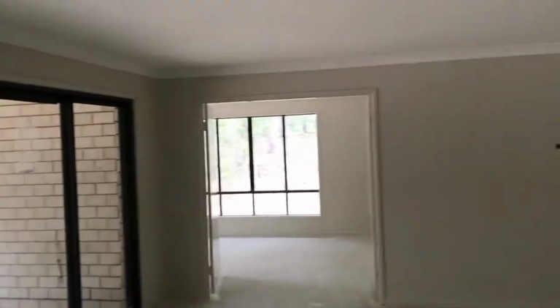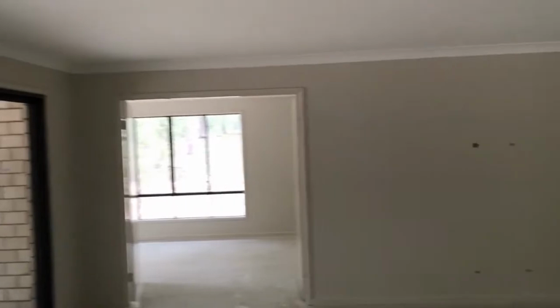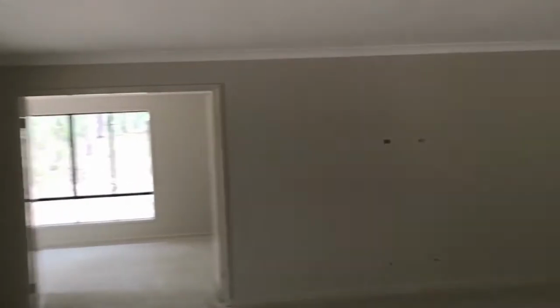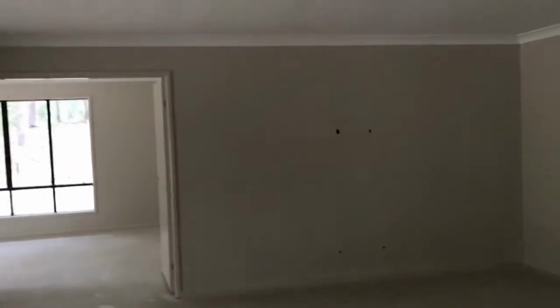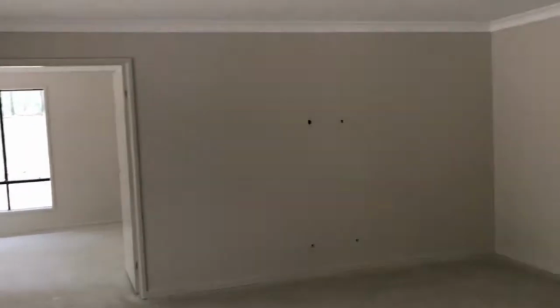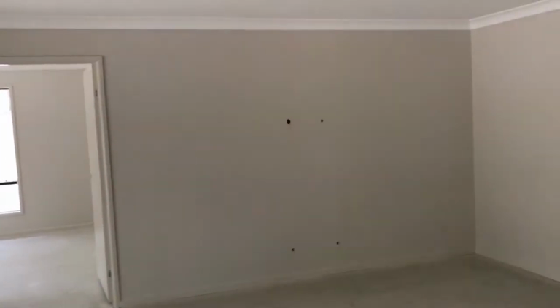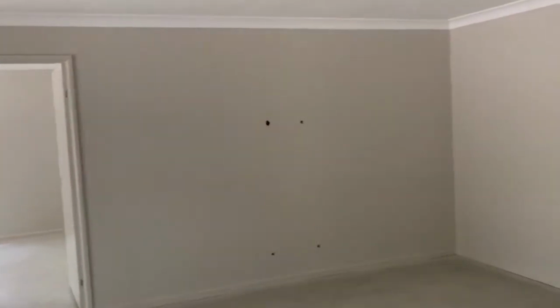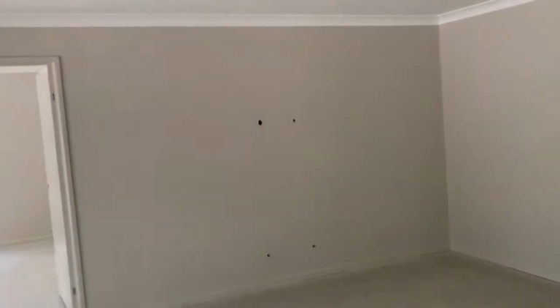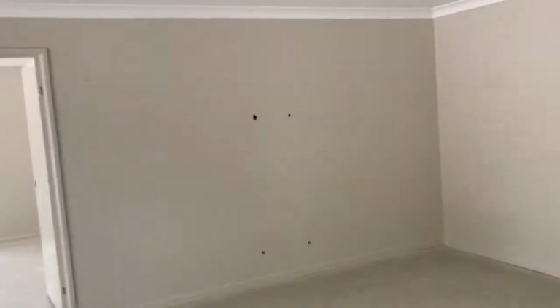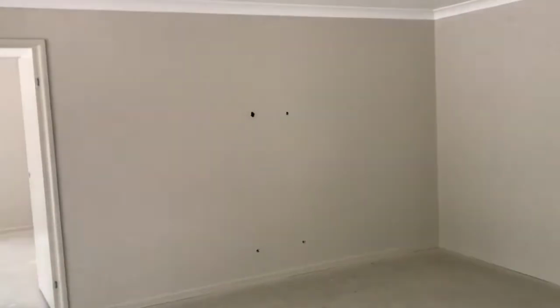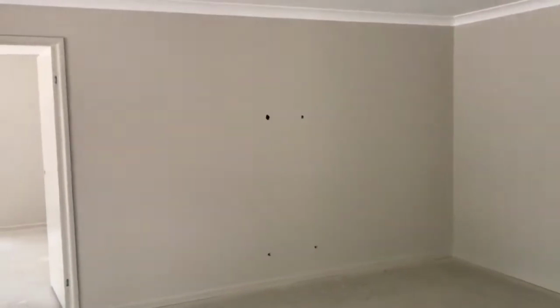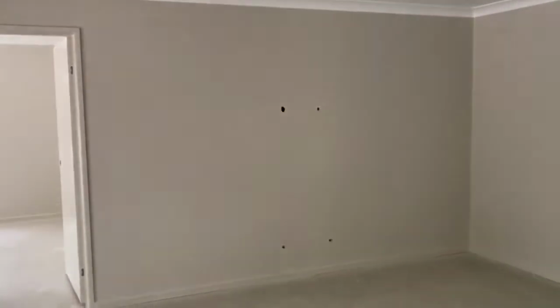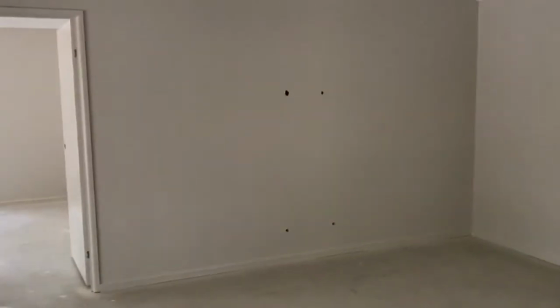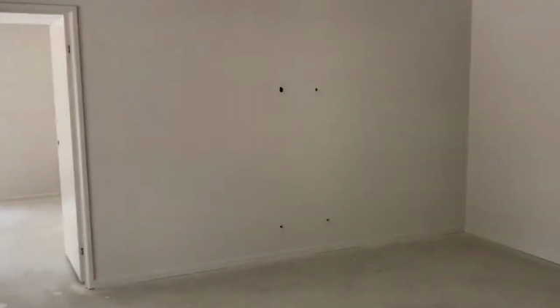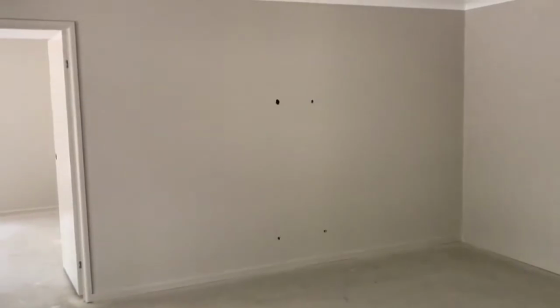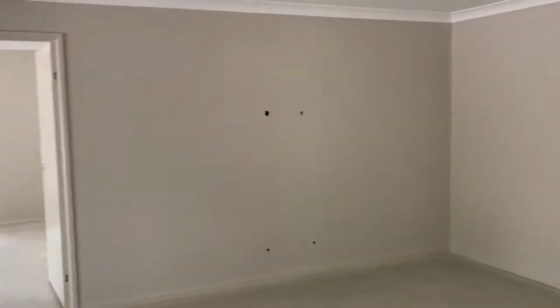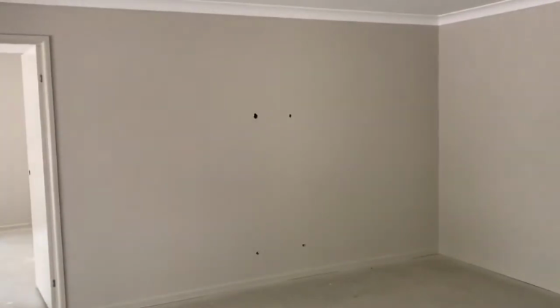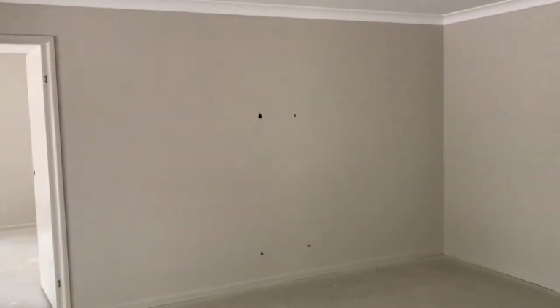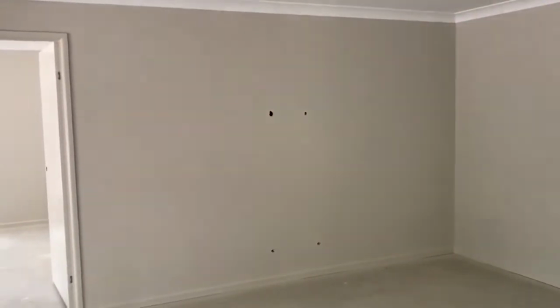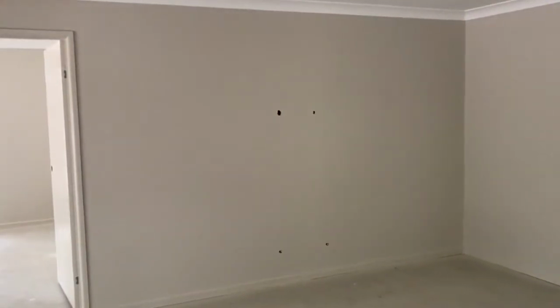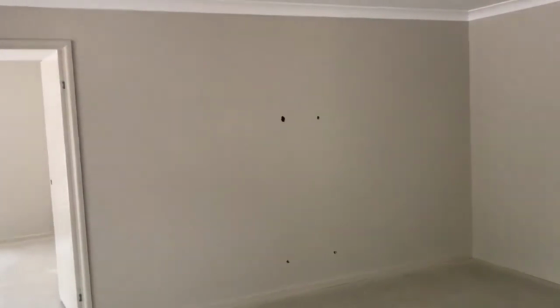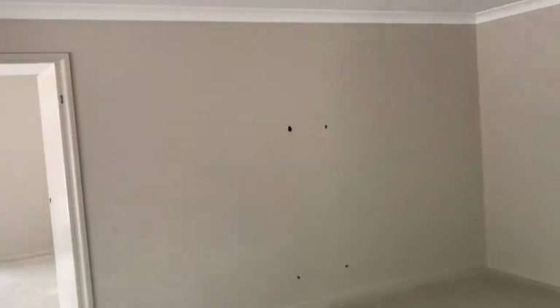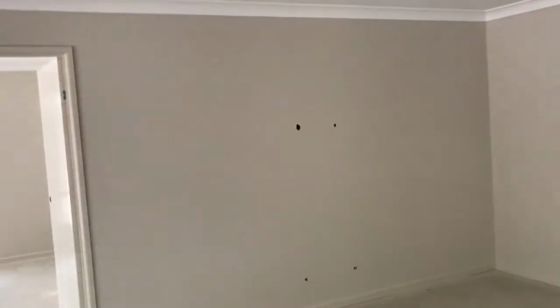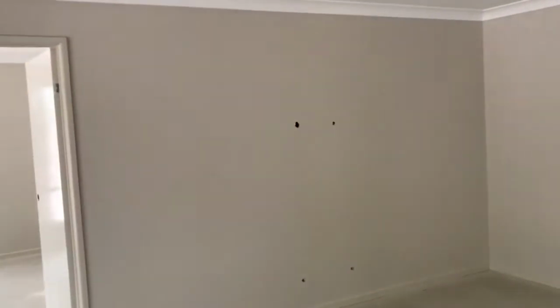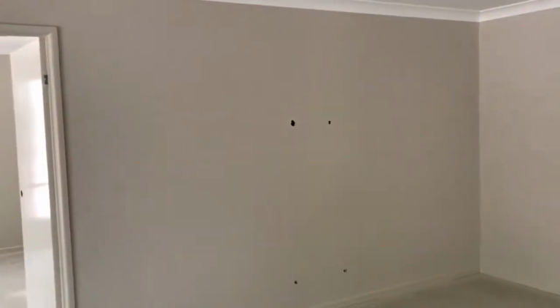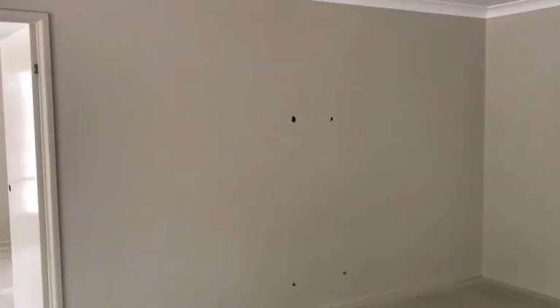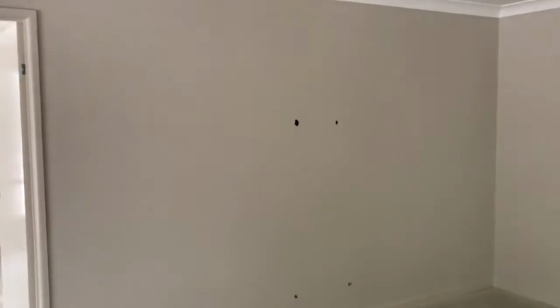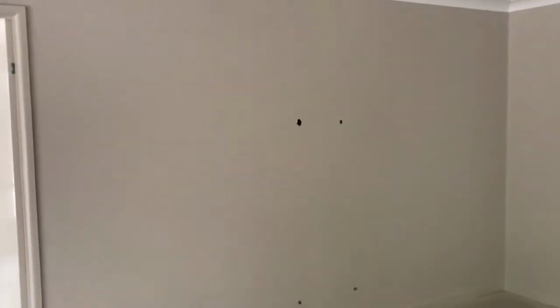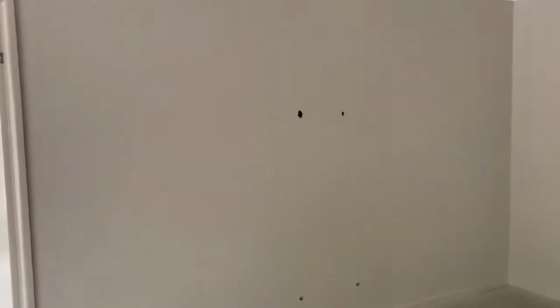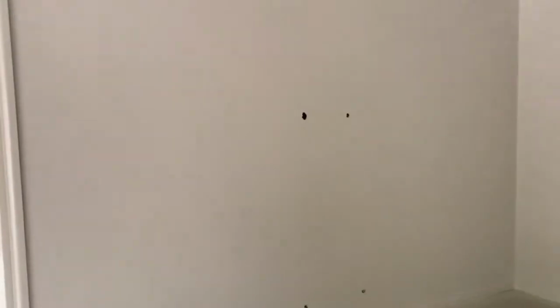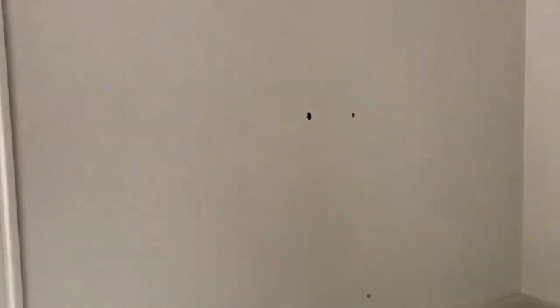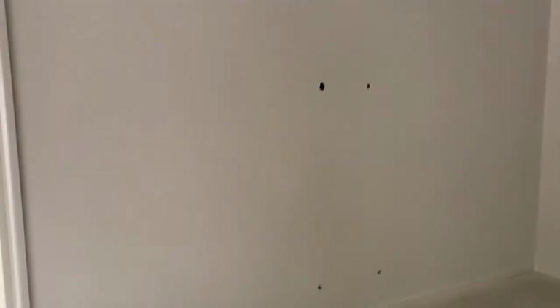If you remember from my last video, we had HDMI cables coming out of the rooms for the TVs because we're going to mount the TVs up on the wall. They all need to be re-found in the wall cavities and pulled back through to connect to the wall plates.